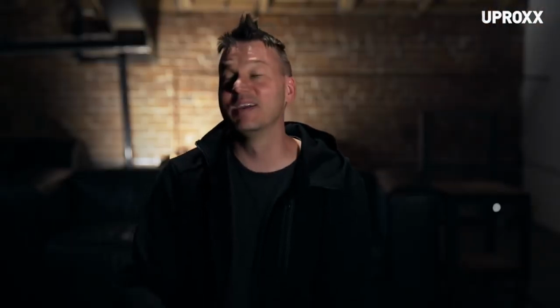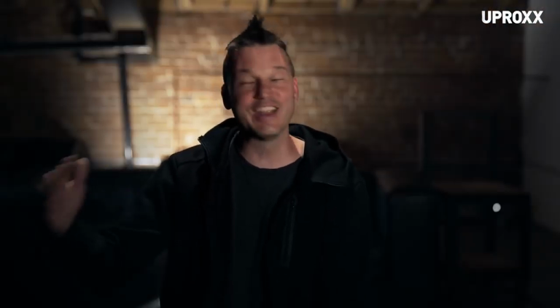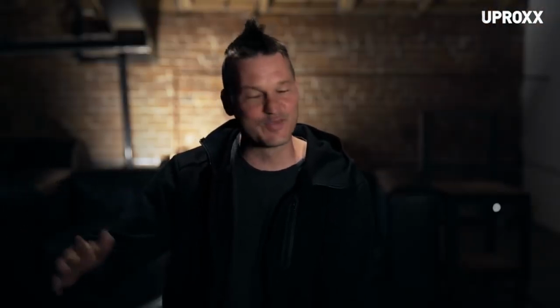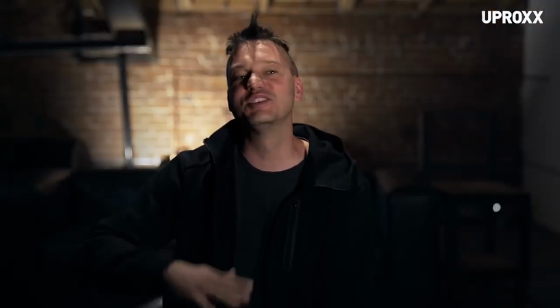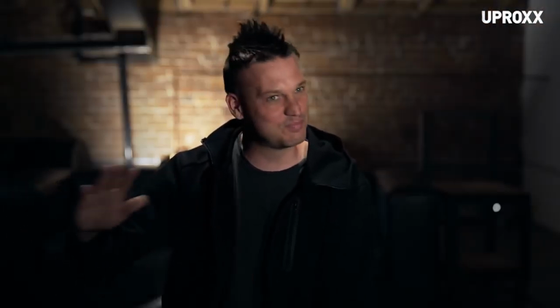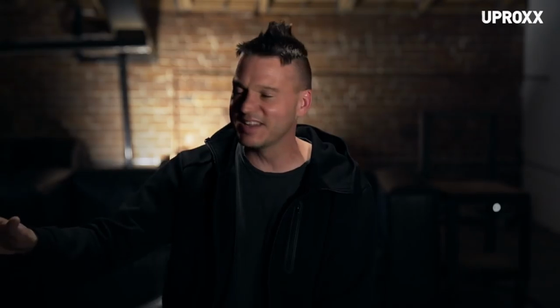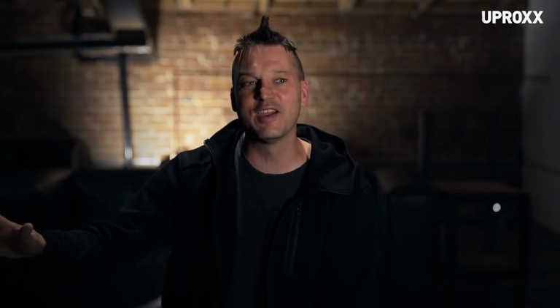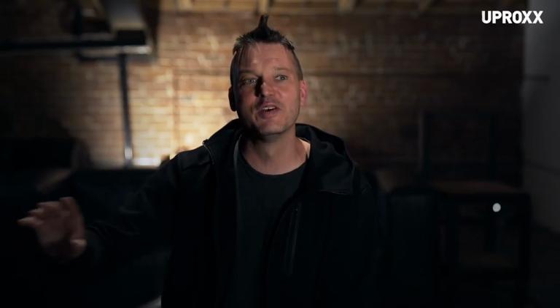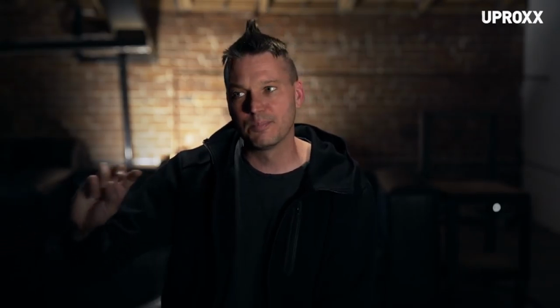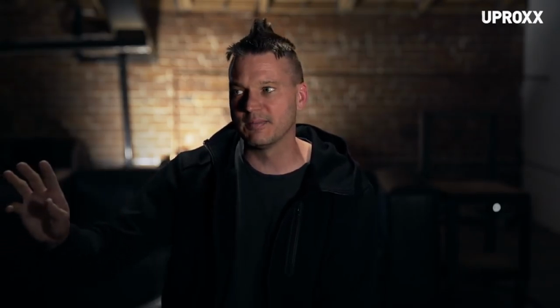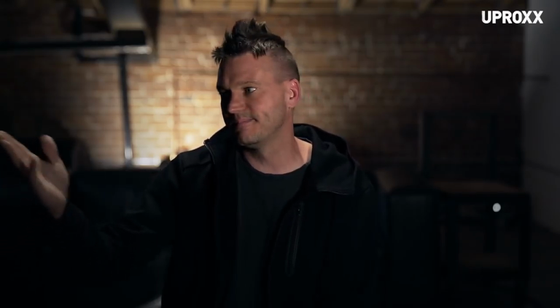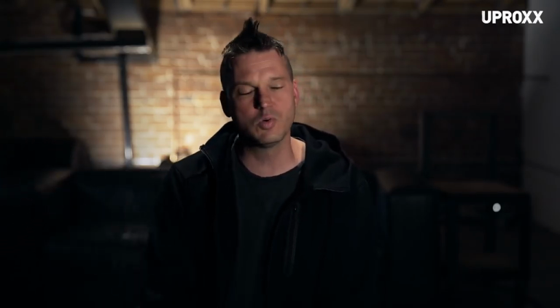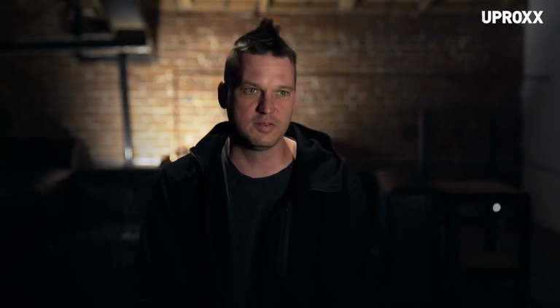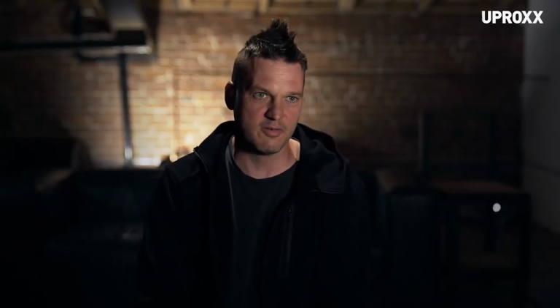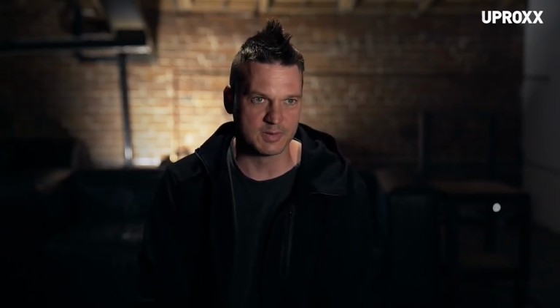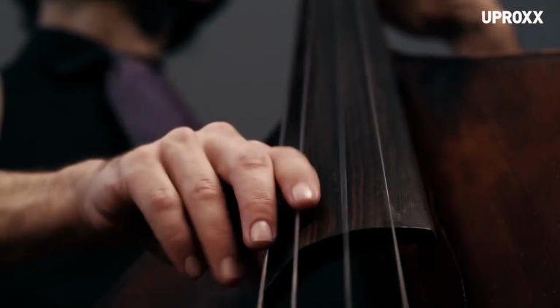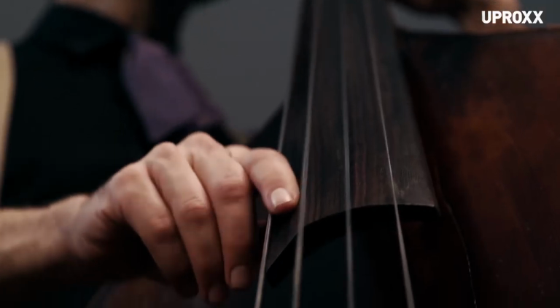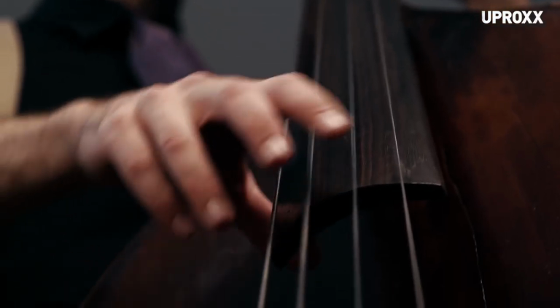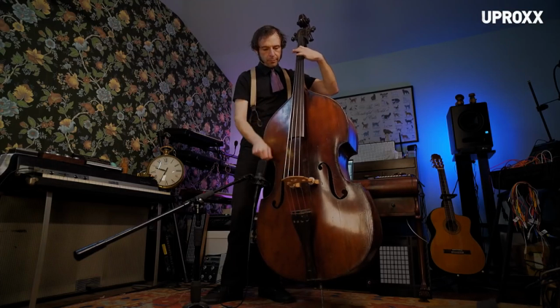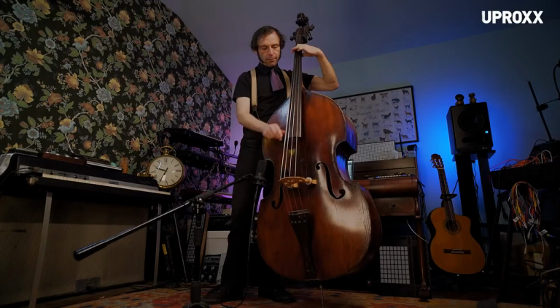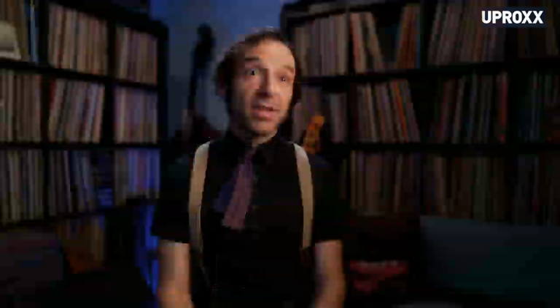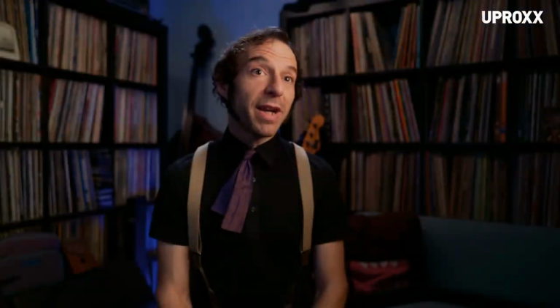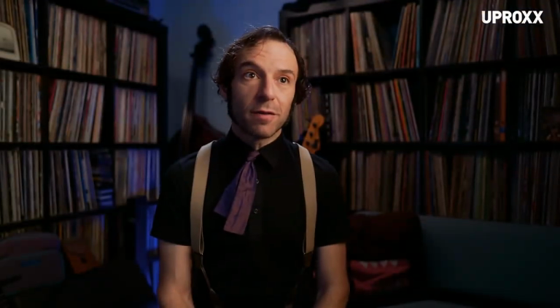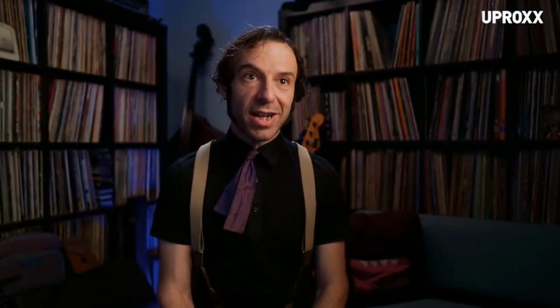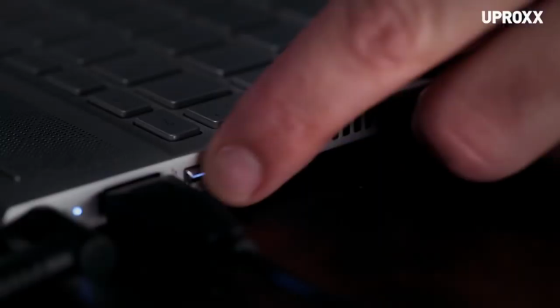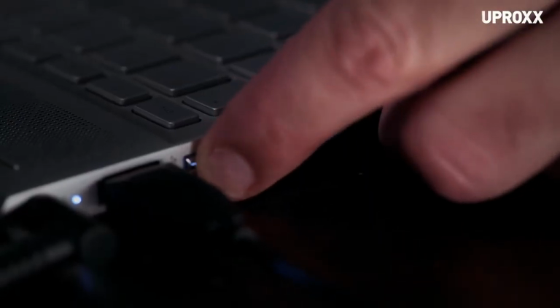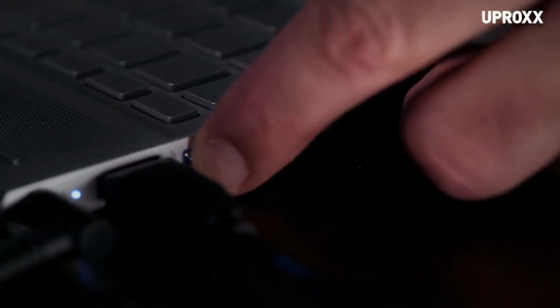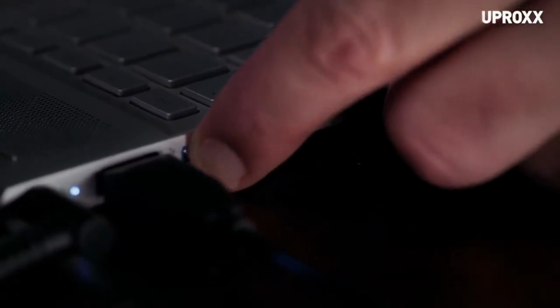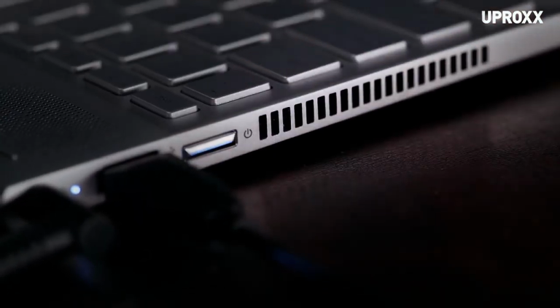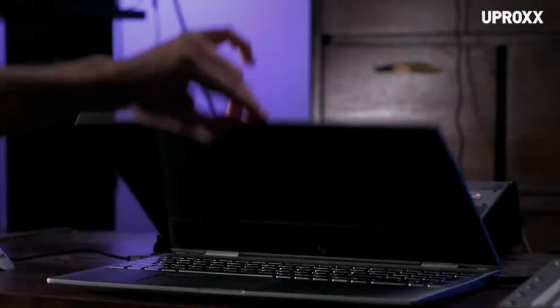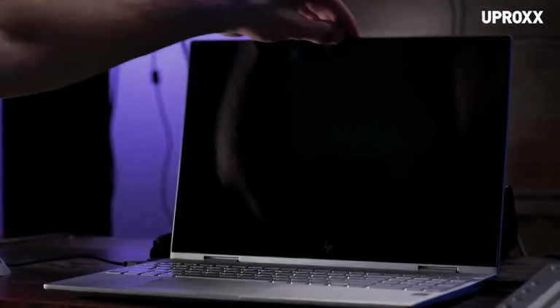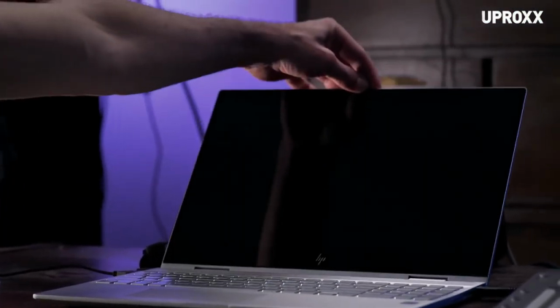It would be a lot easier for him to just play it safe, but who wants to do that, really? Today we're going to make a song from scratch. This will be the first time I'm using the Intel Optane.